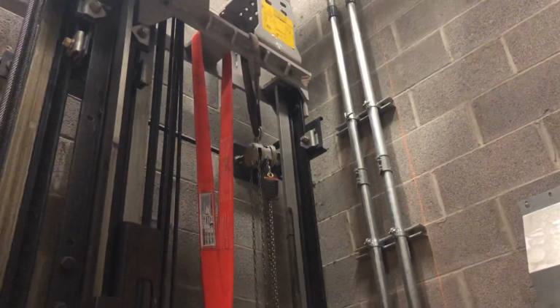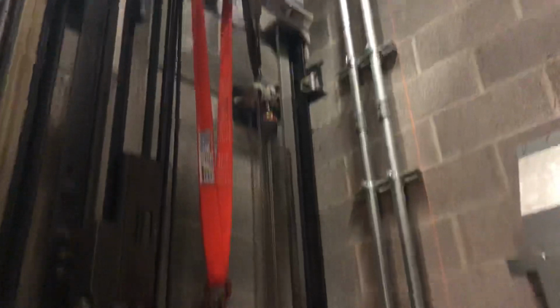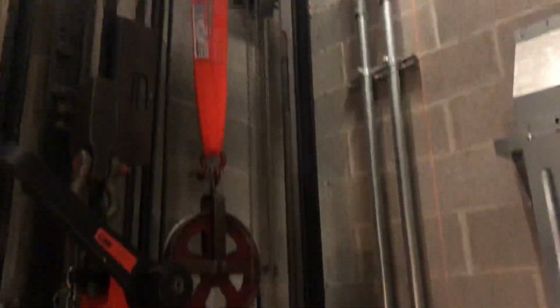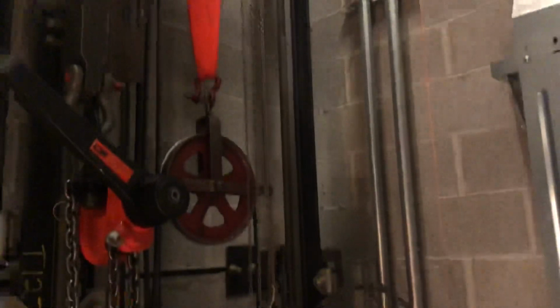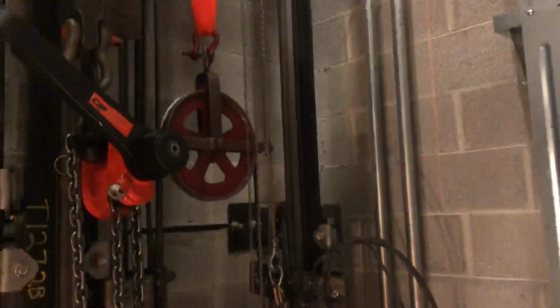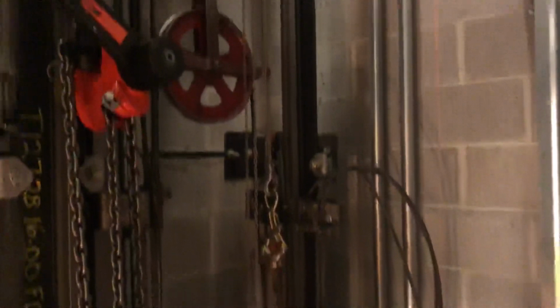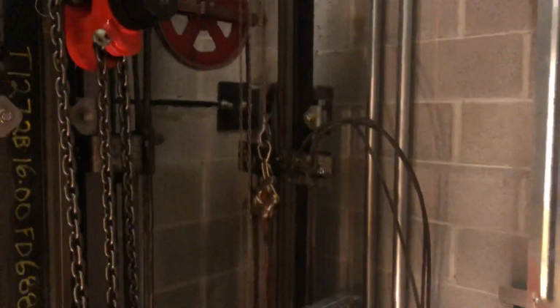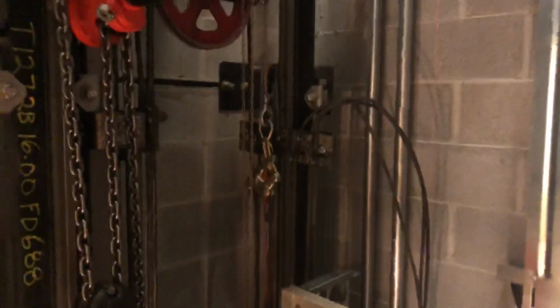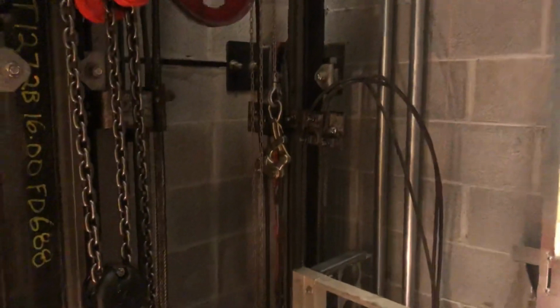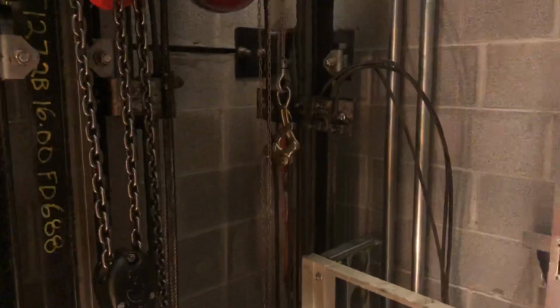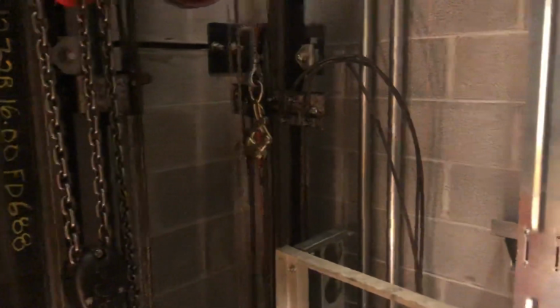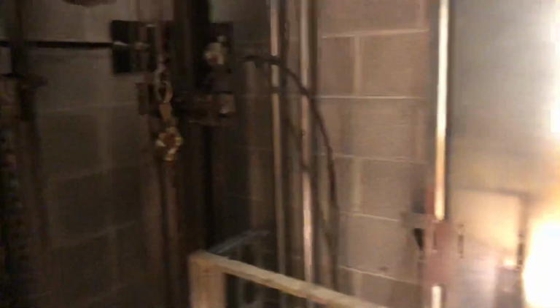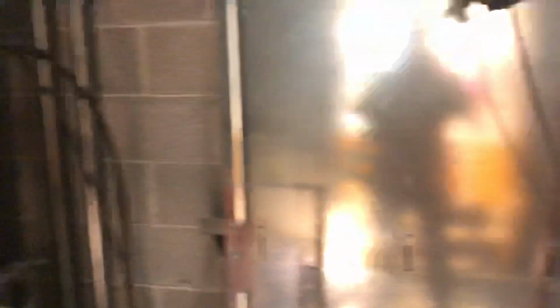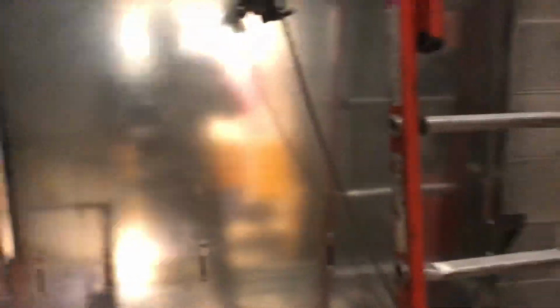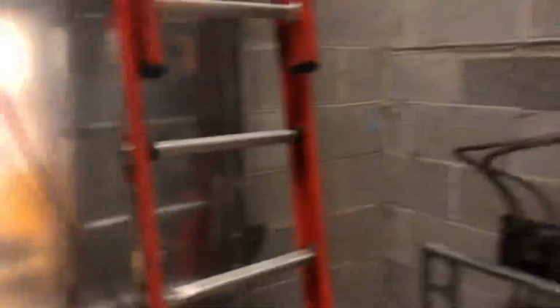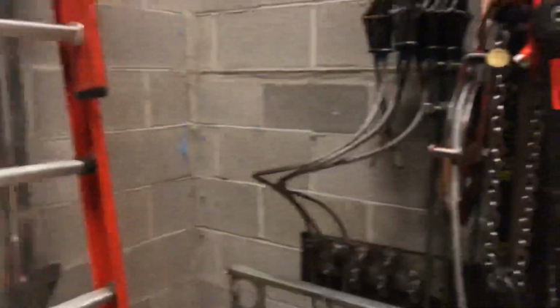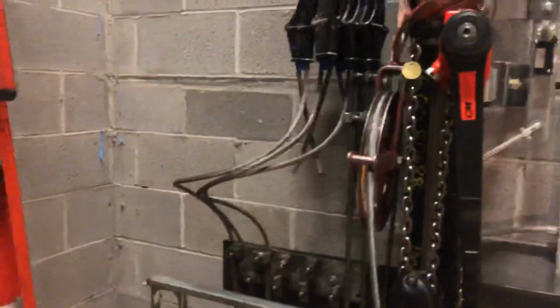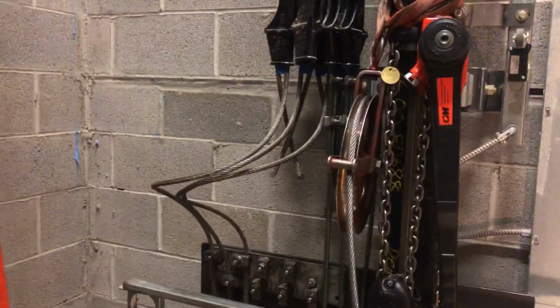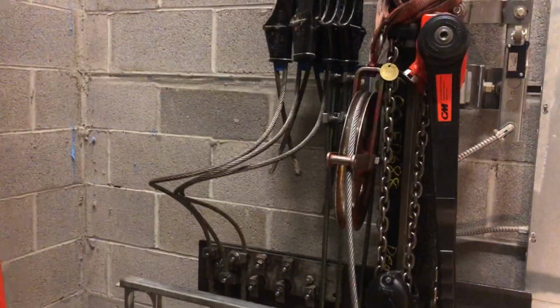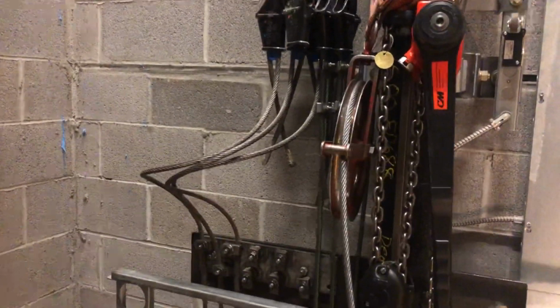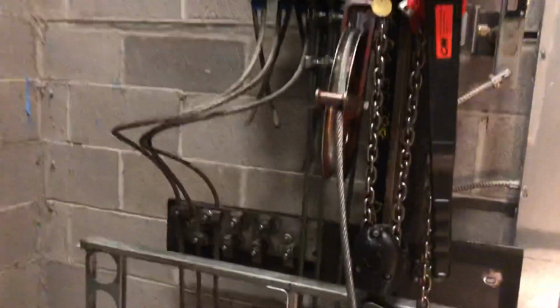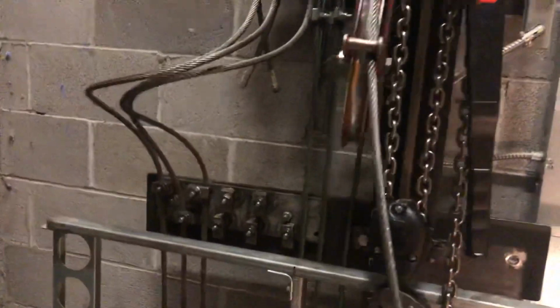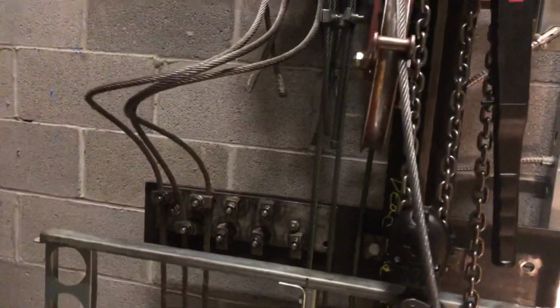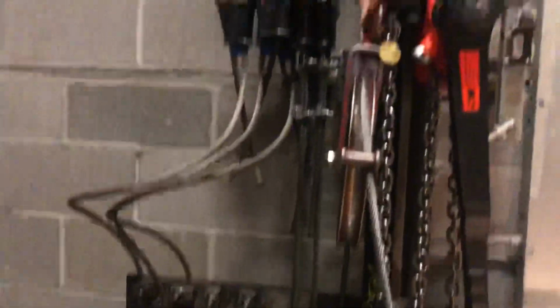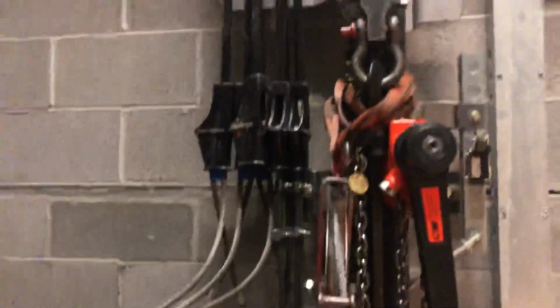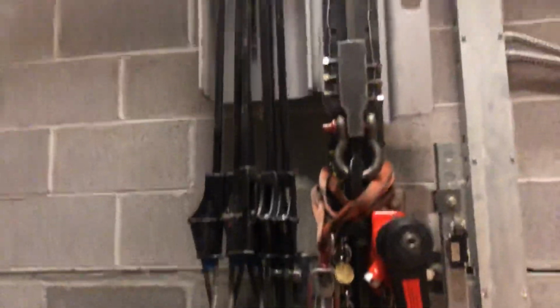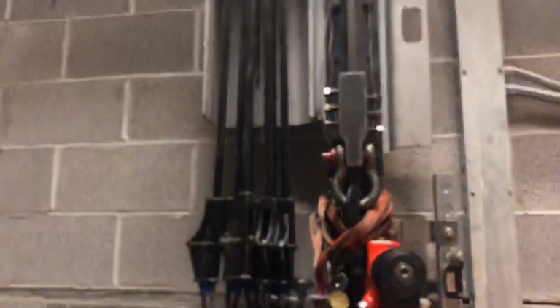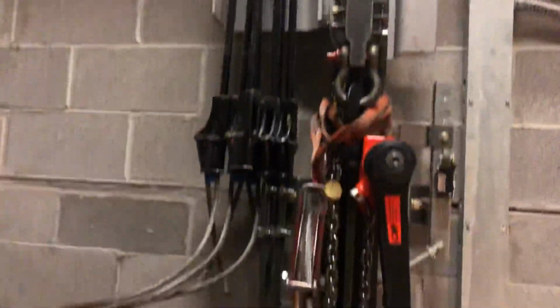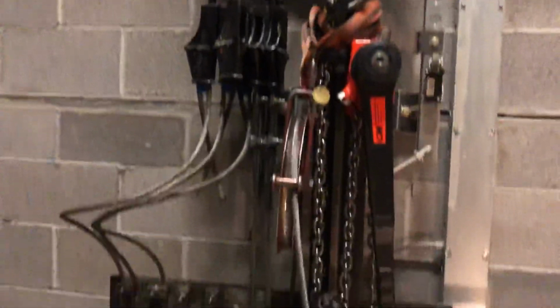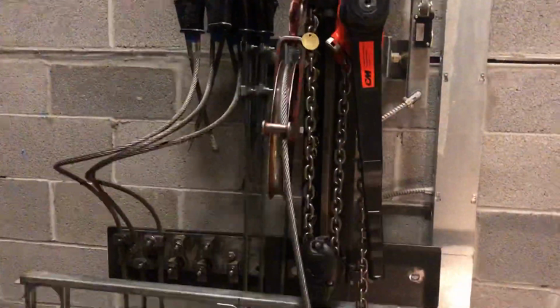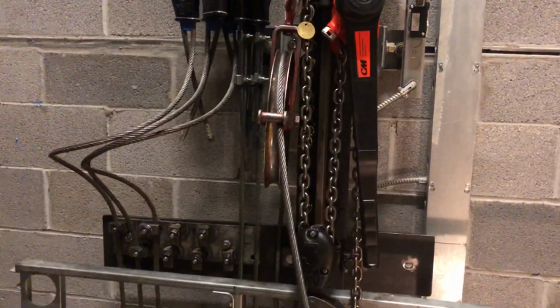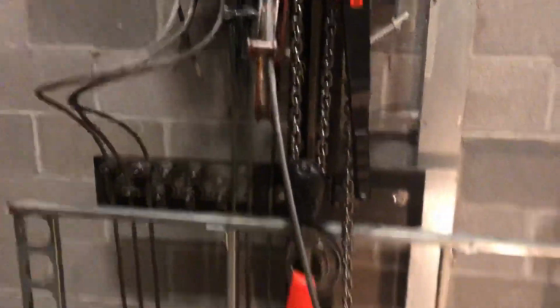You can see all the stuff involved in pulling new ropes in. We're about halfway done on this side — you can see there's the old ropes, got some new ones installed, and then right here on this gin wheel...